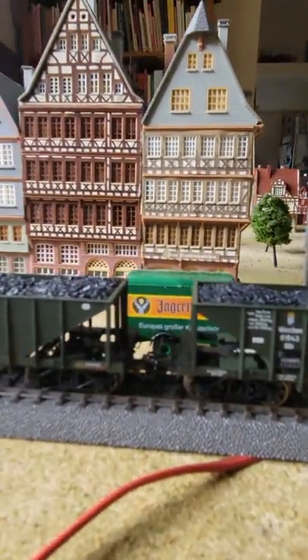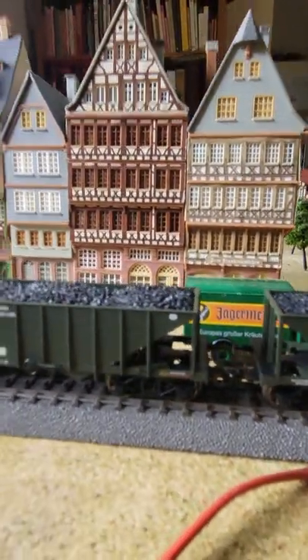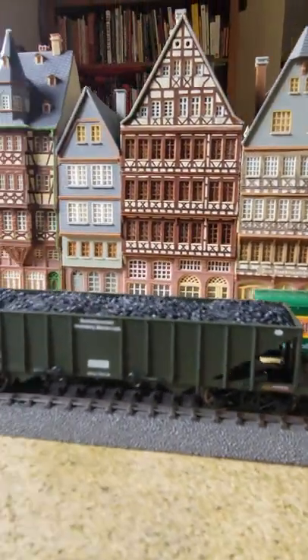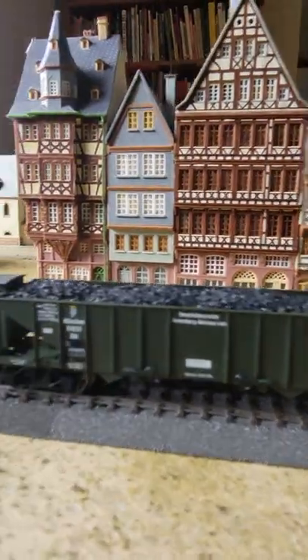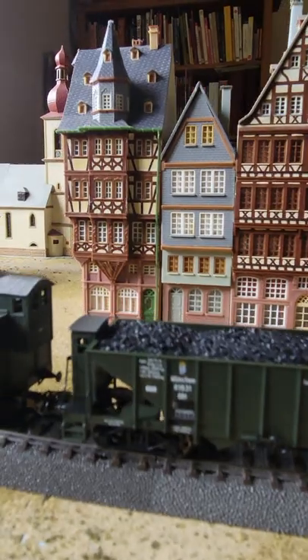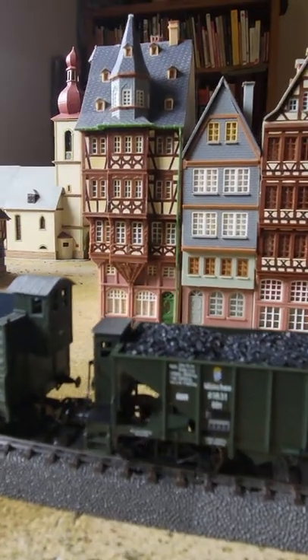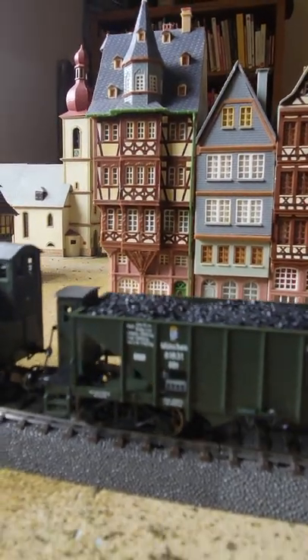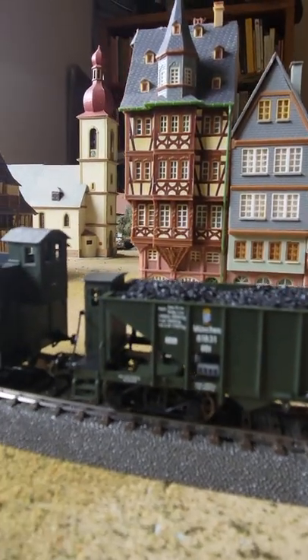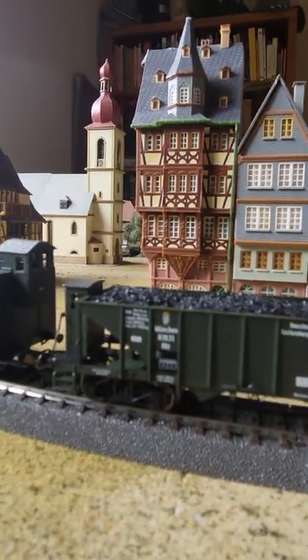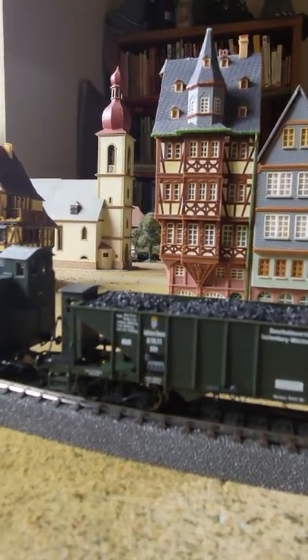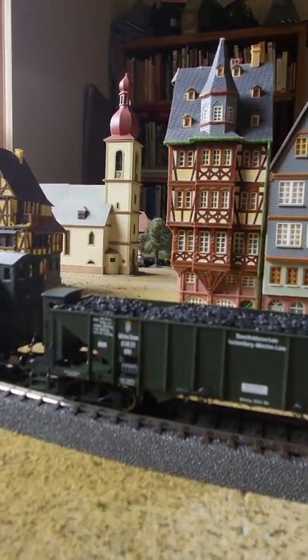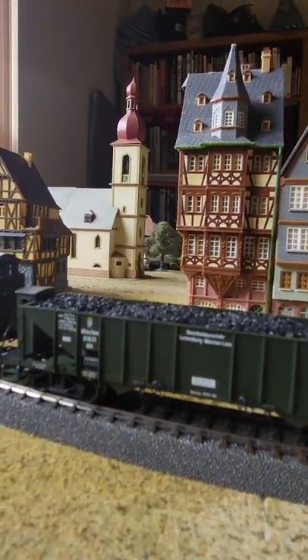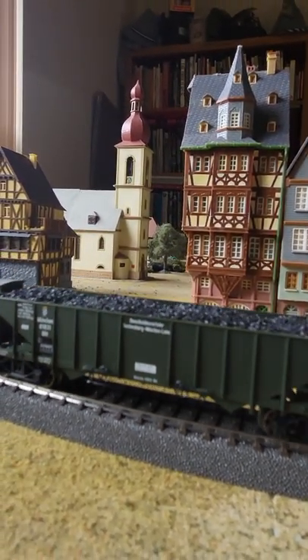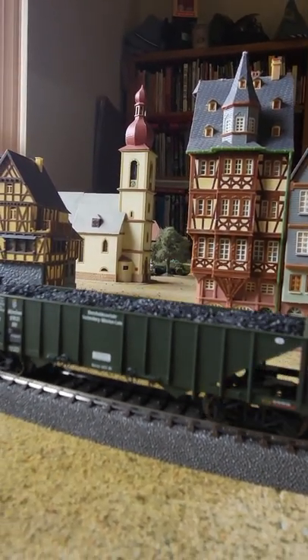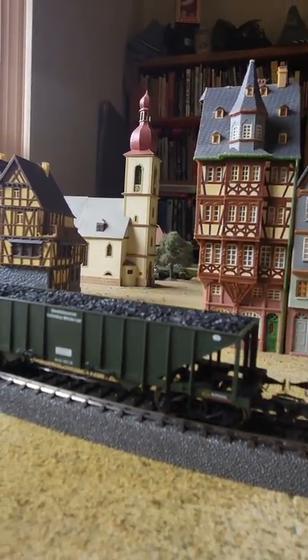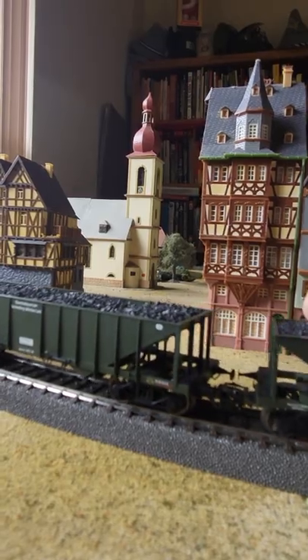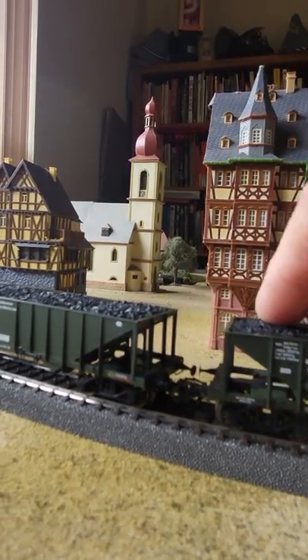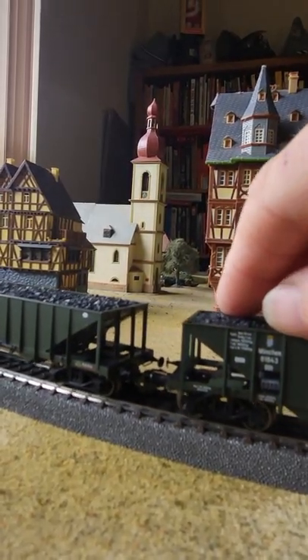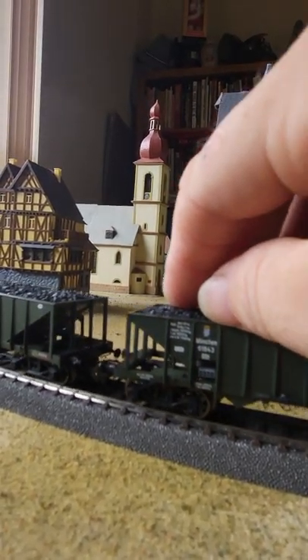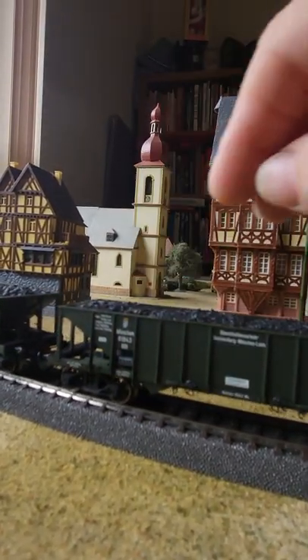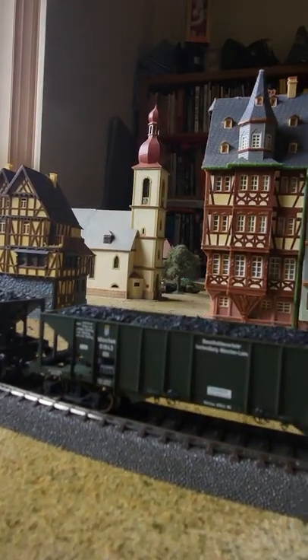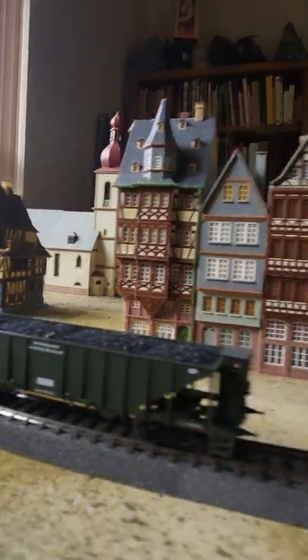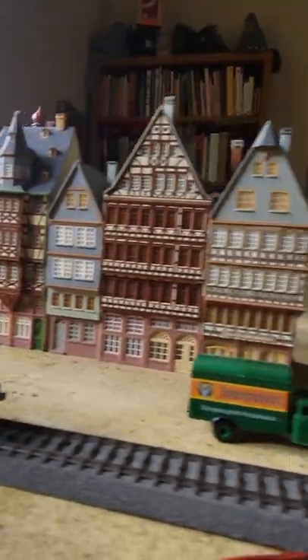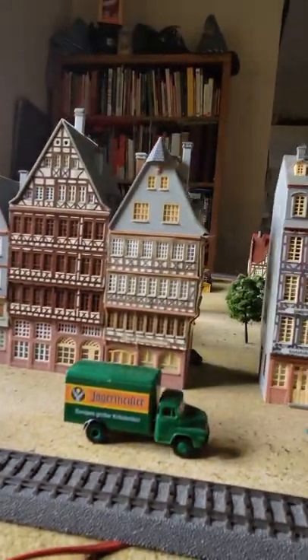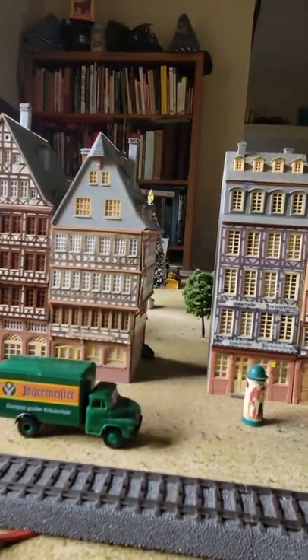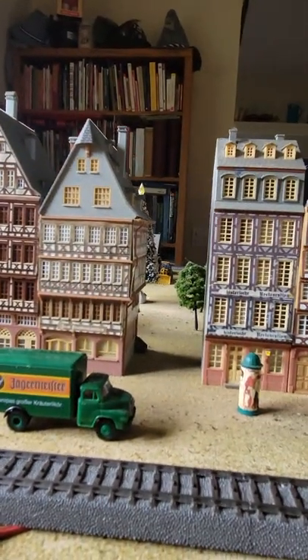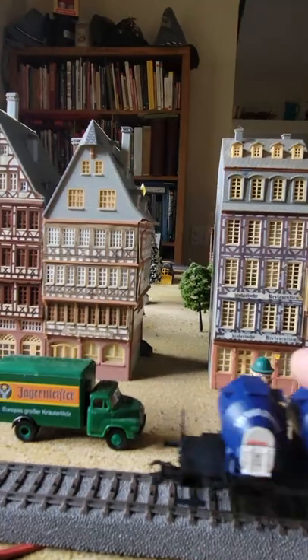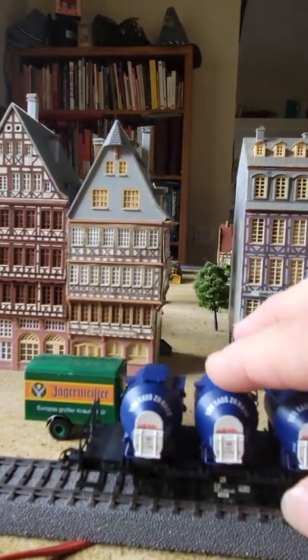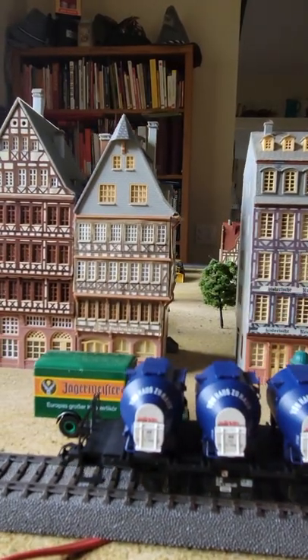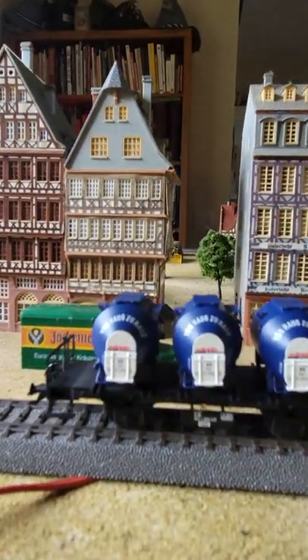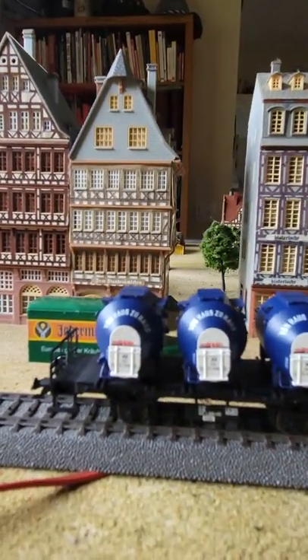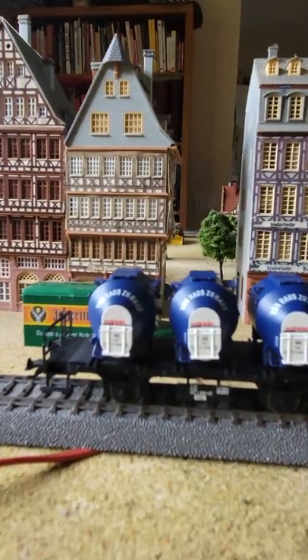If you can see it, the wheels are really nice — they've got spokes, really fine made spokes. And I bought this little year car from the same seller in Germany.